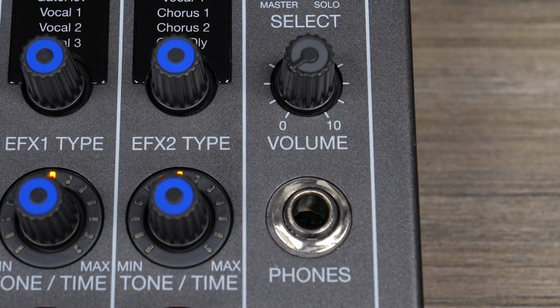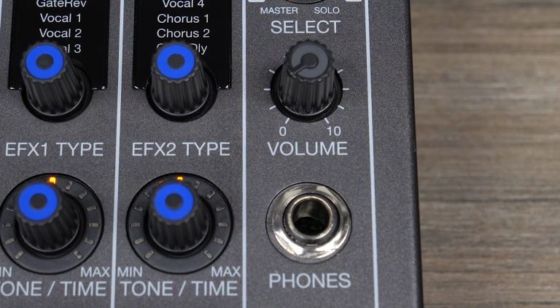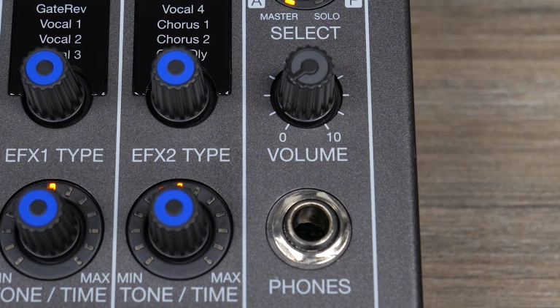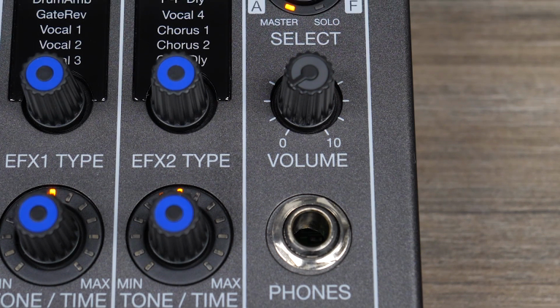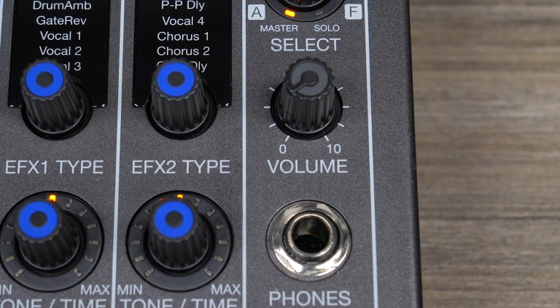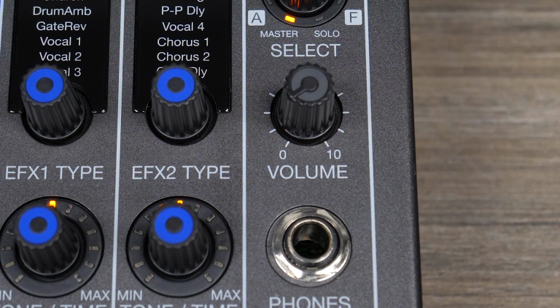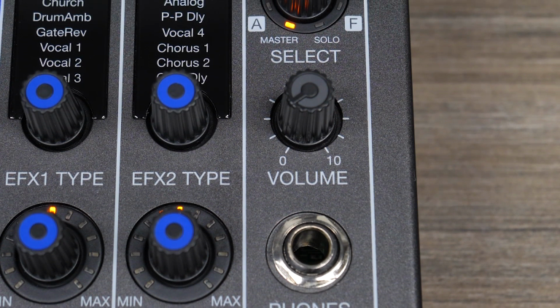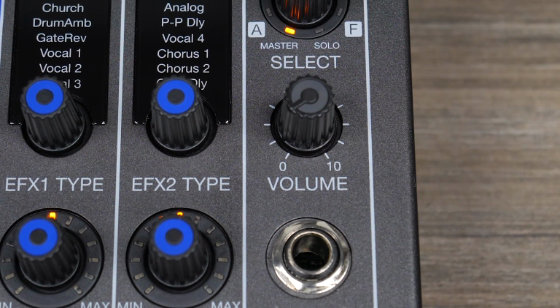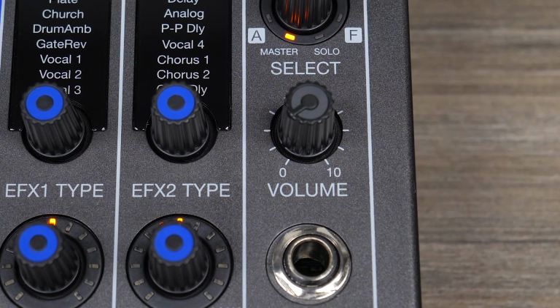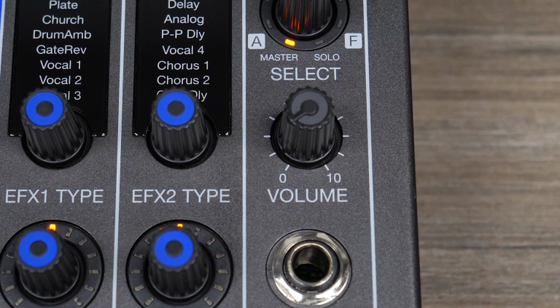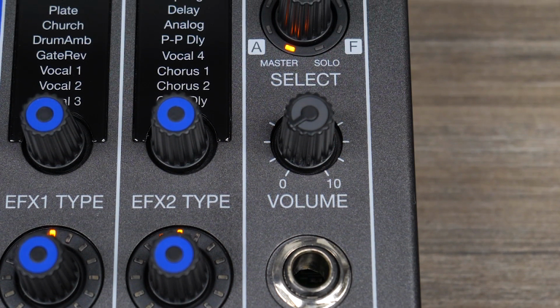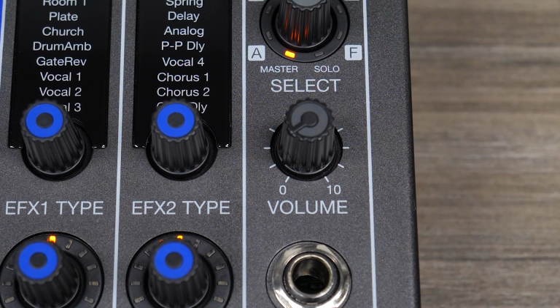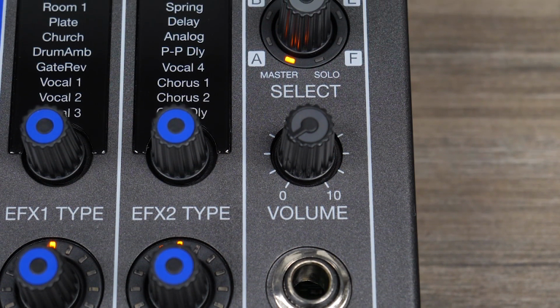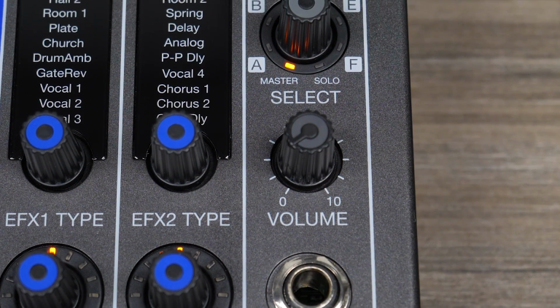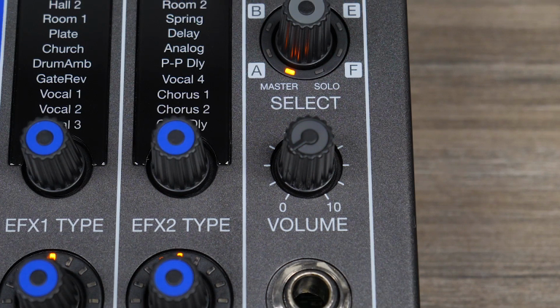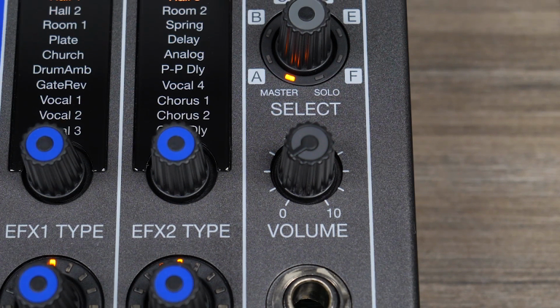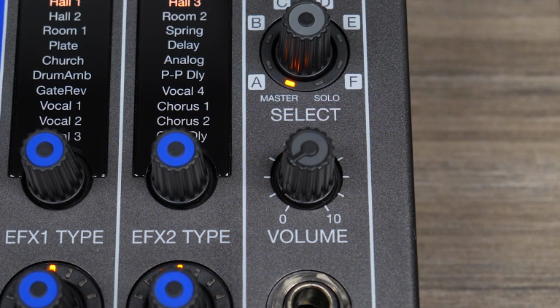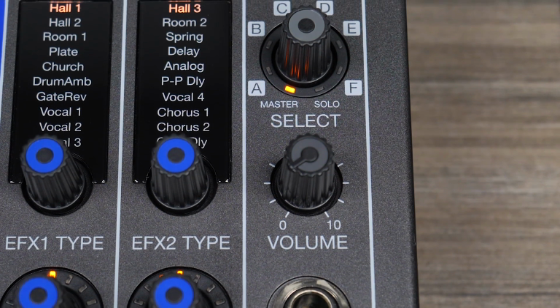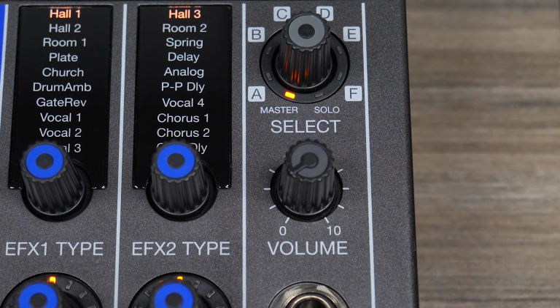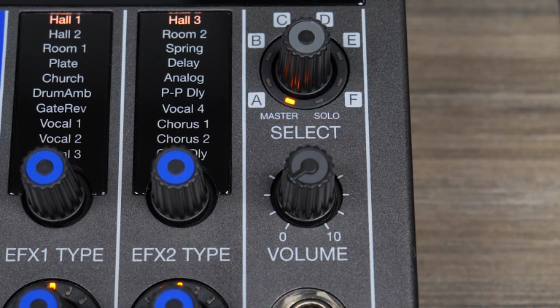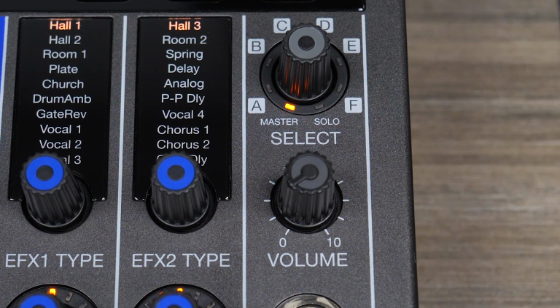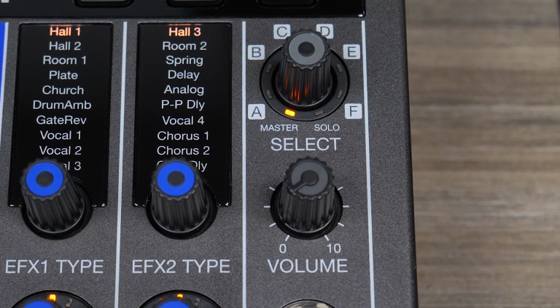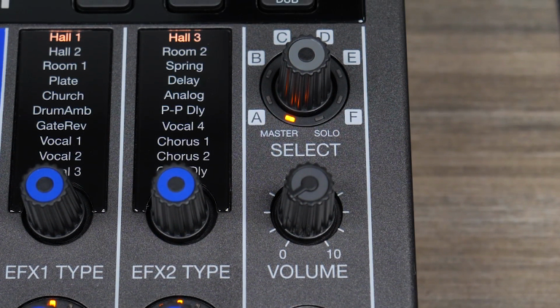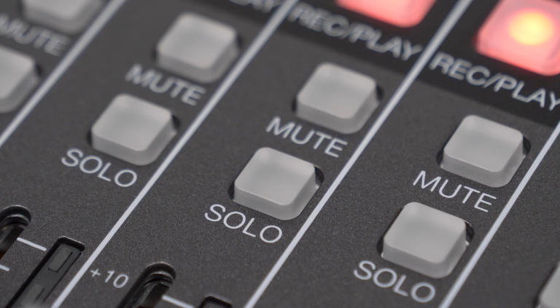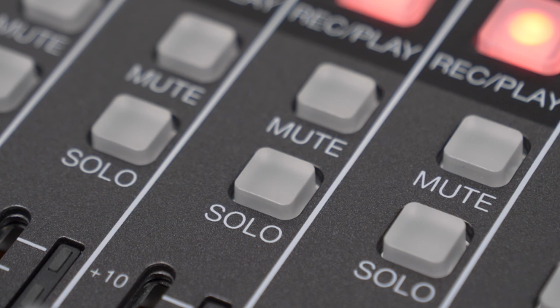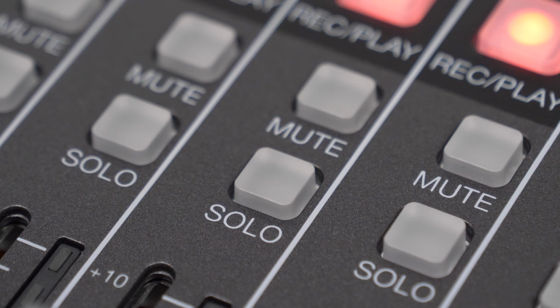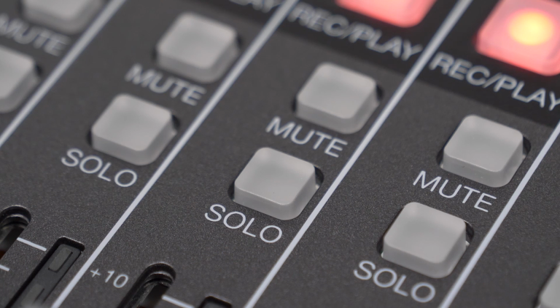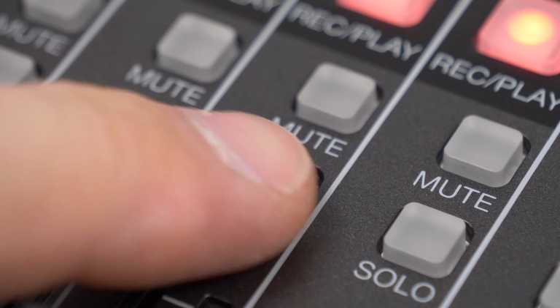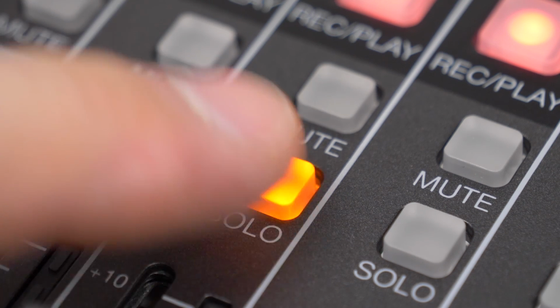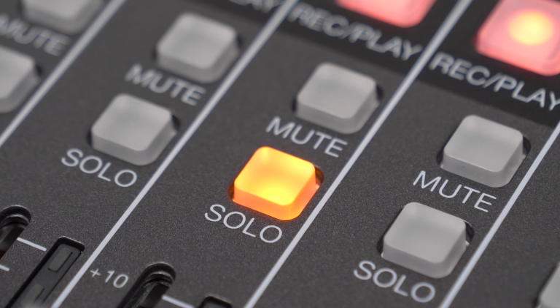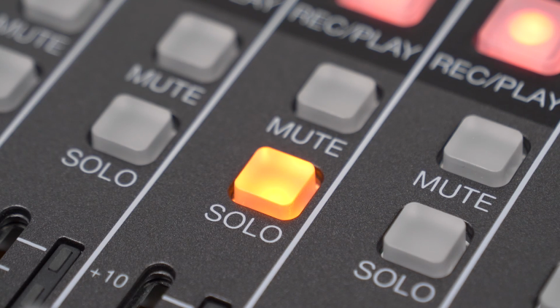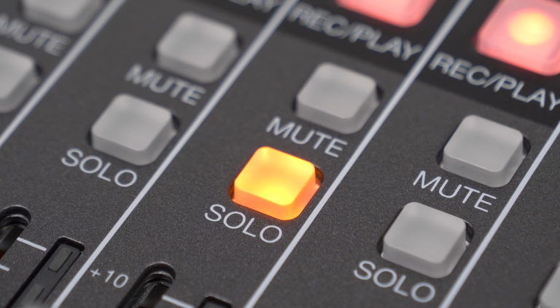The fader mode buttons allow you to design custom mixes for both the master and monitor outs. Additionally, the L20 includes a dedicated headphone output for the sound engineer. This allows the engineer to monitor each submix as well as the master. Use the solo button to soft-mute every track except the one you want to hear.